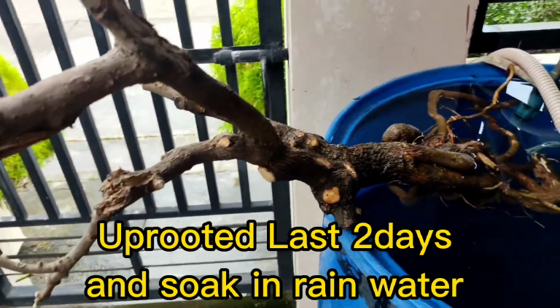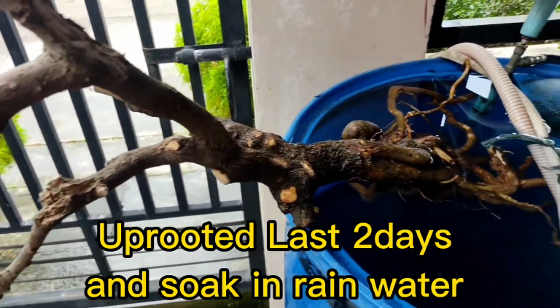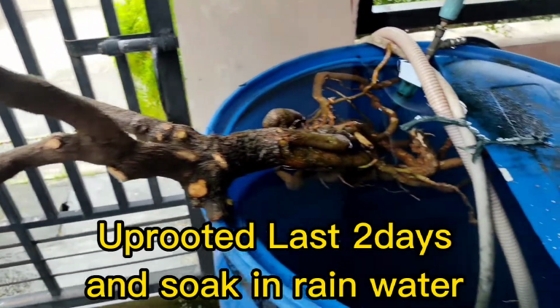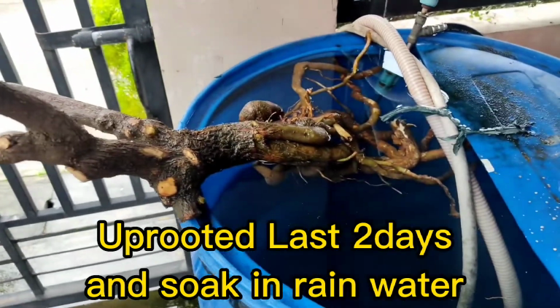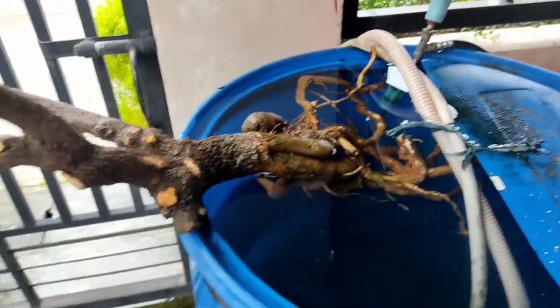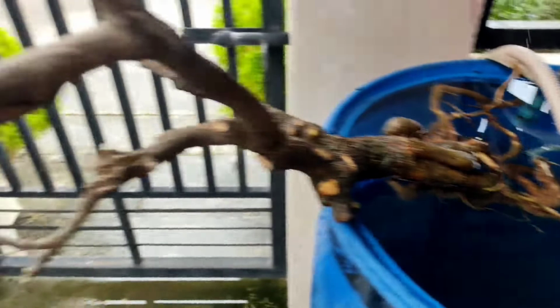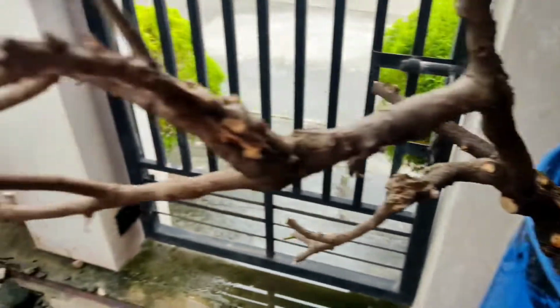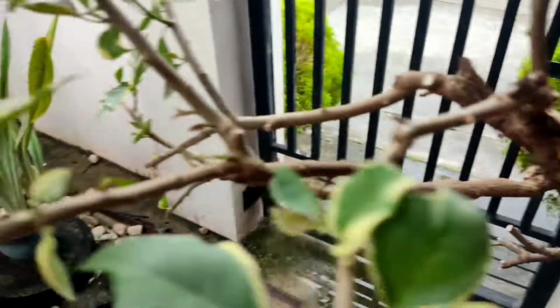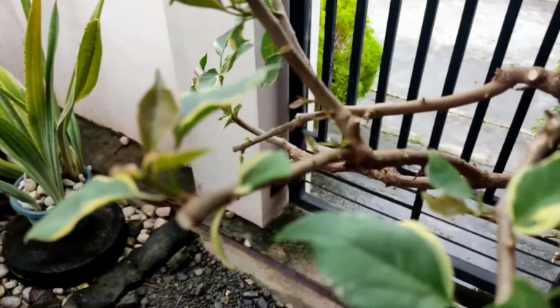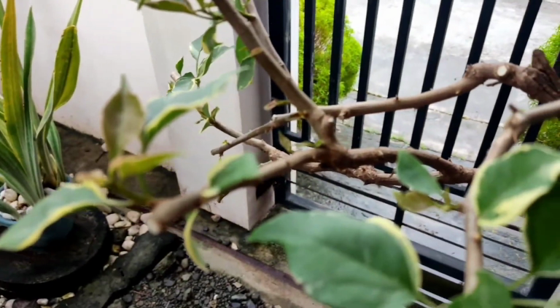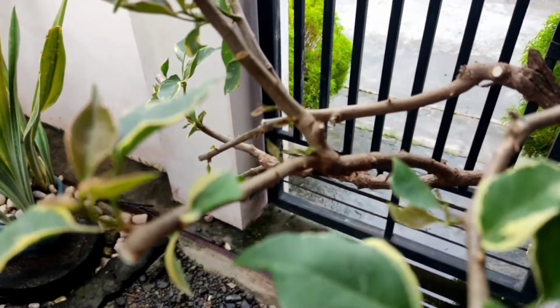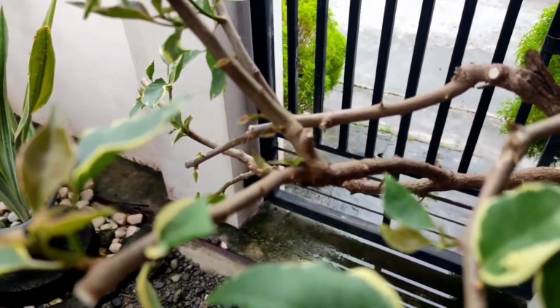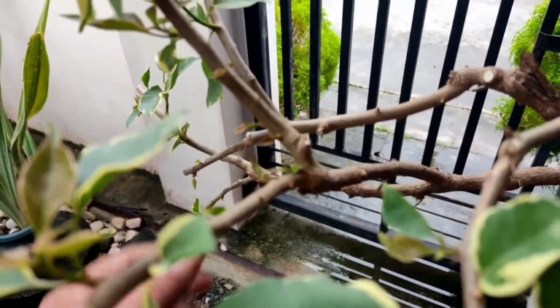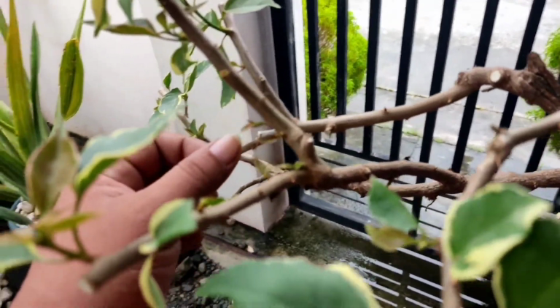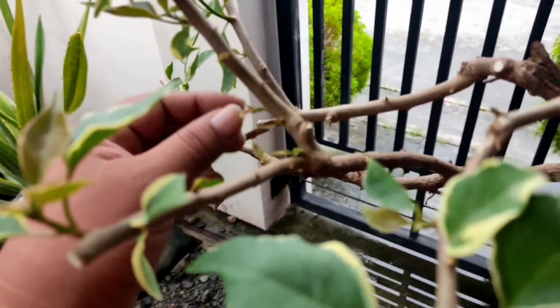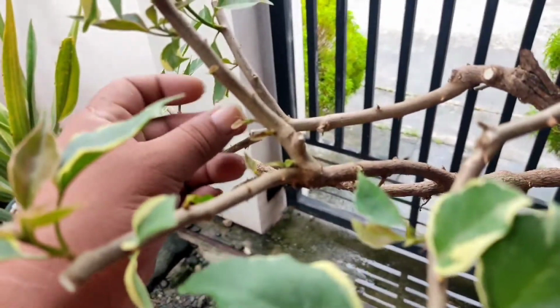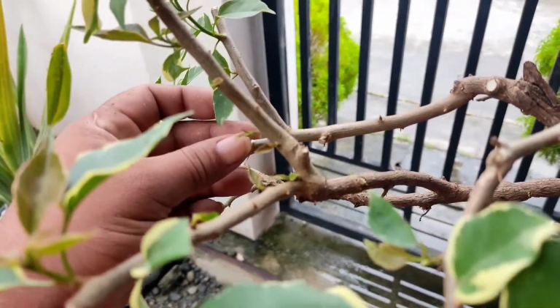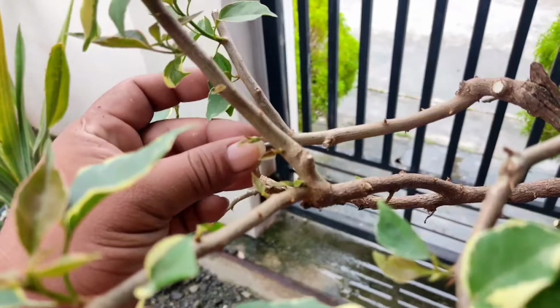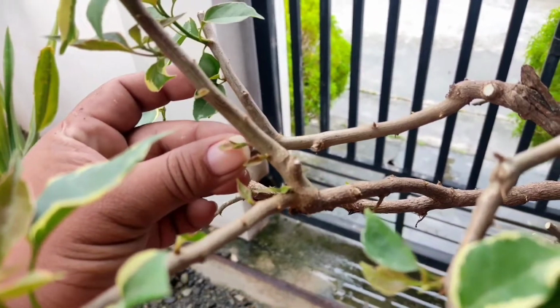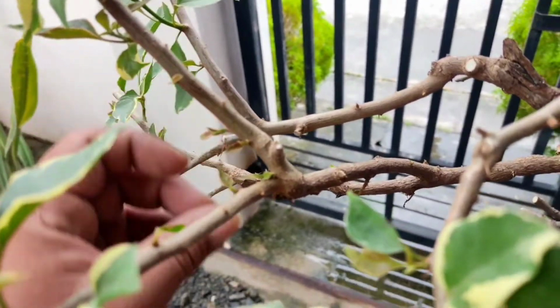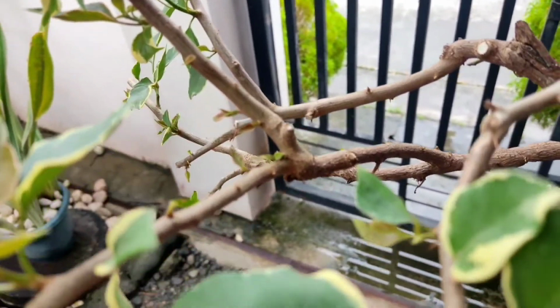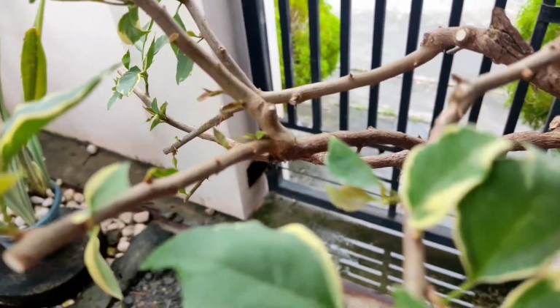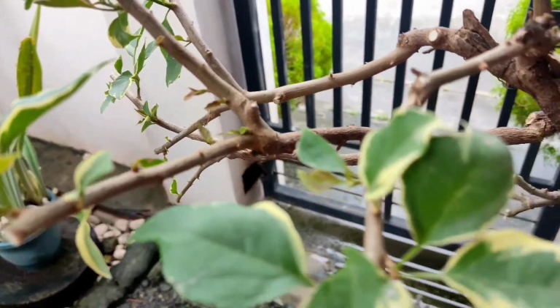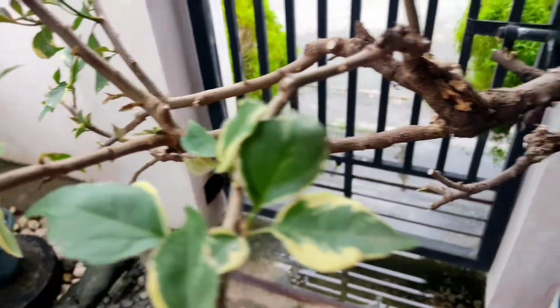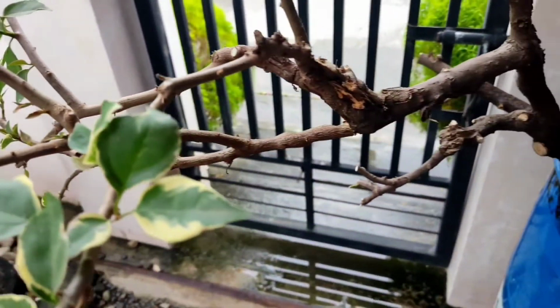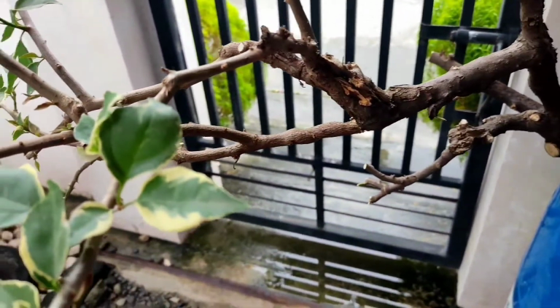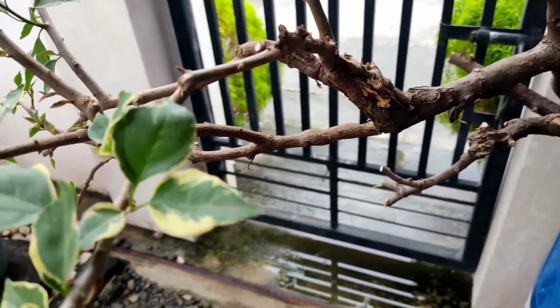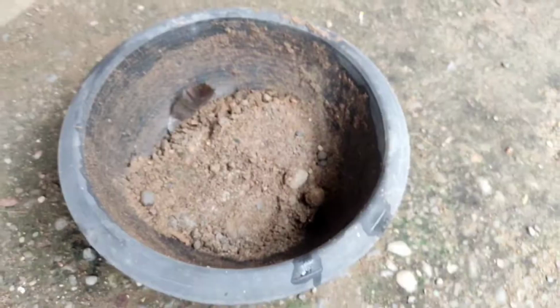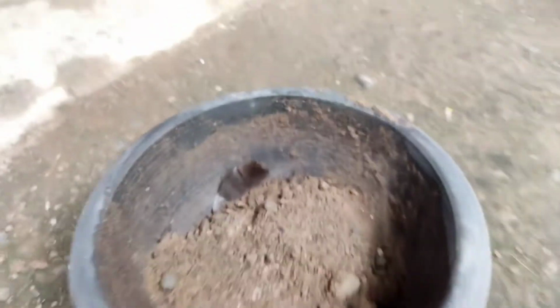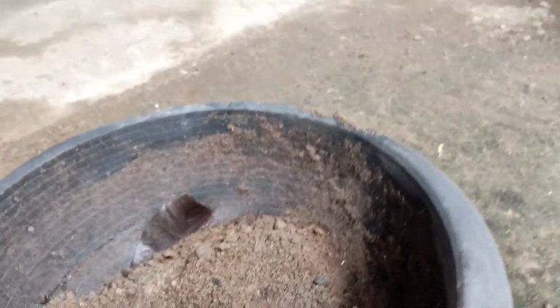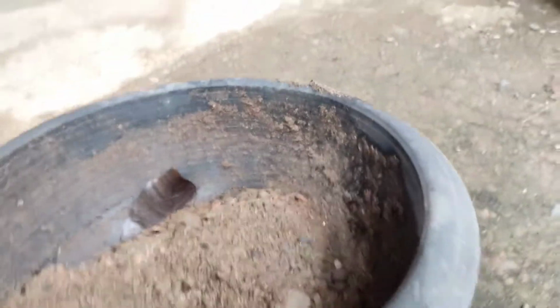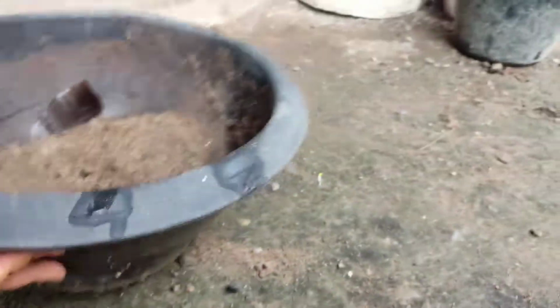I let it soak here in my reservoir of rainwater, and as you can see I have a little bit of leaves attached over here. For now I'm going to replant this.